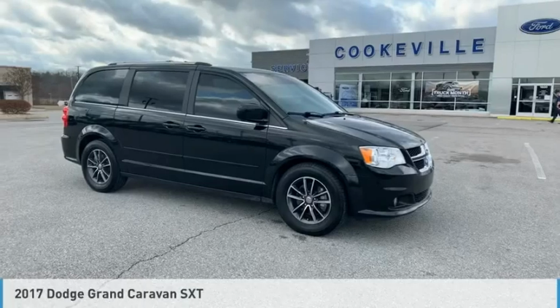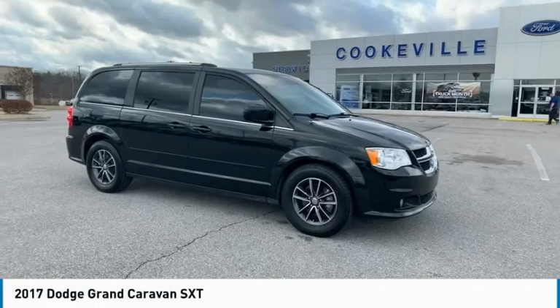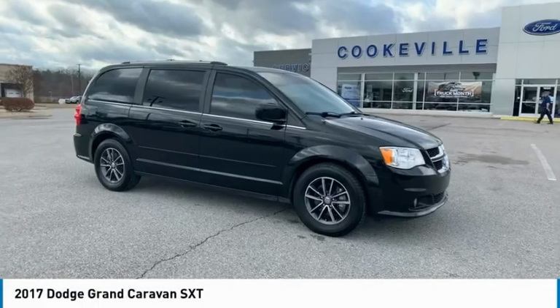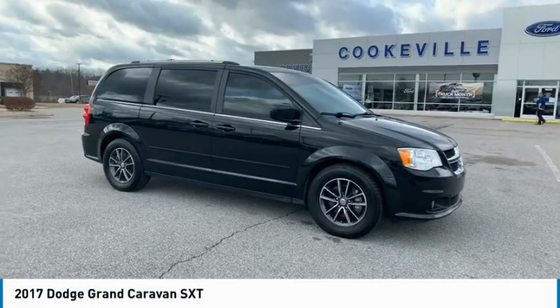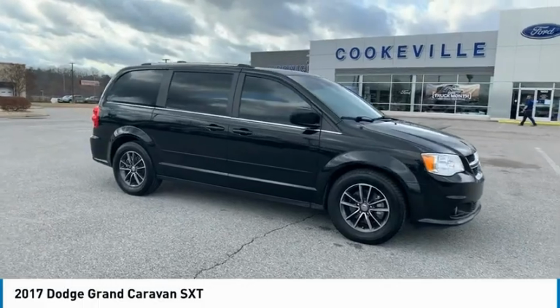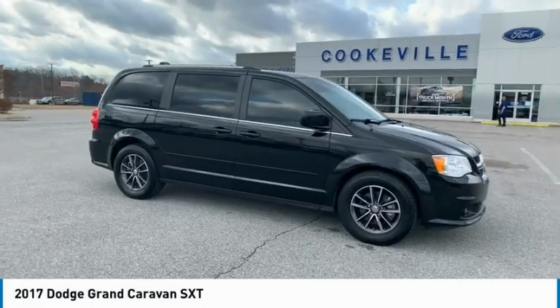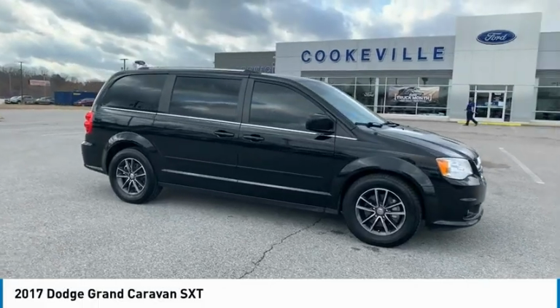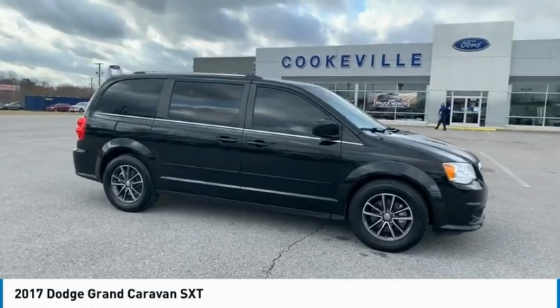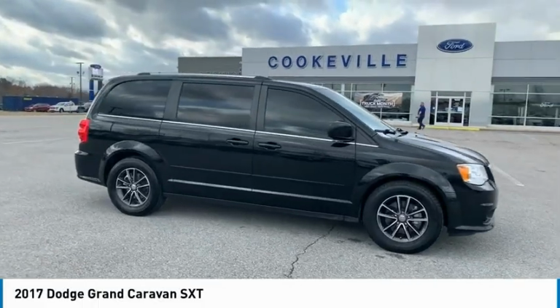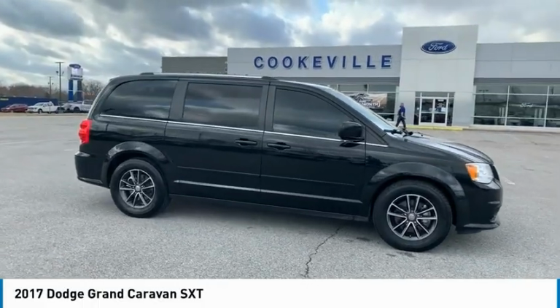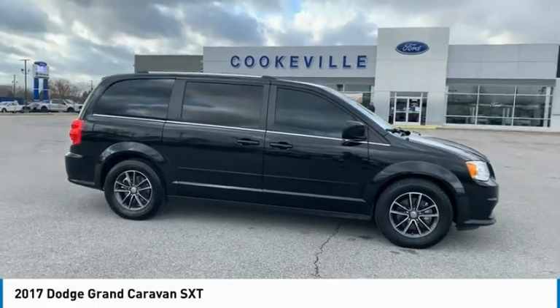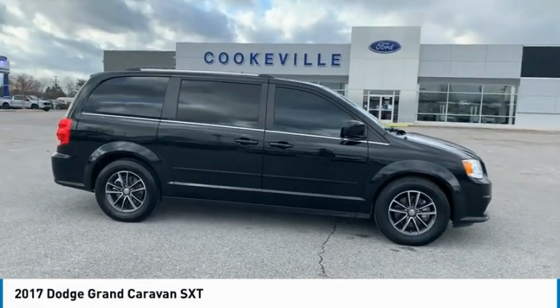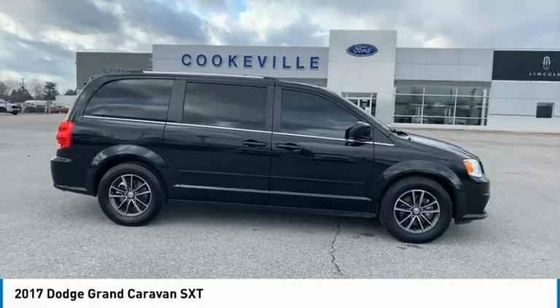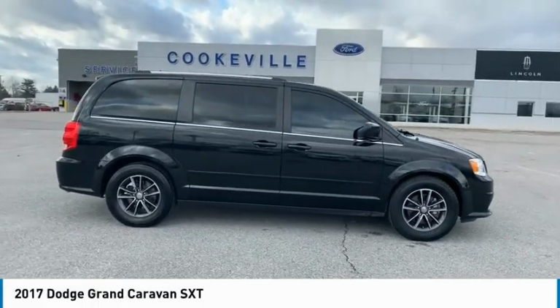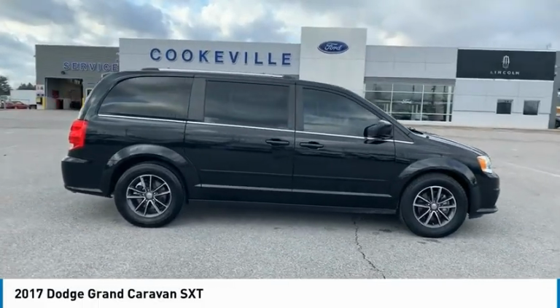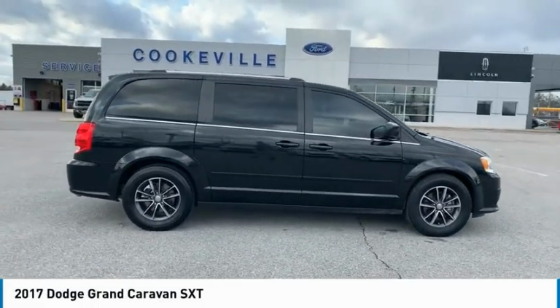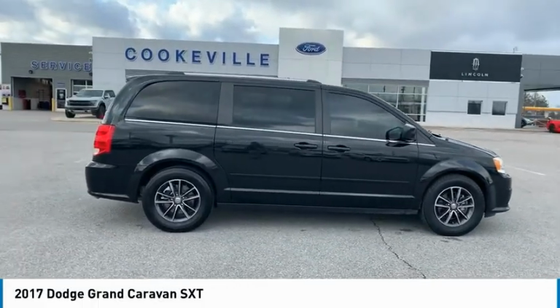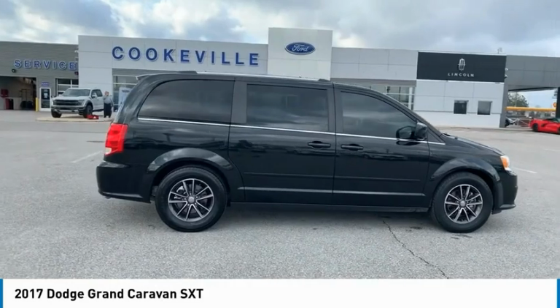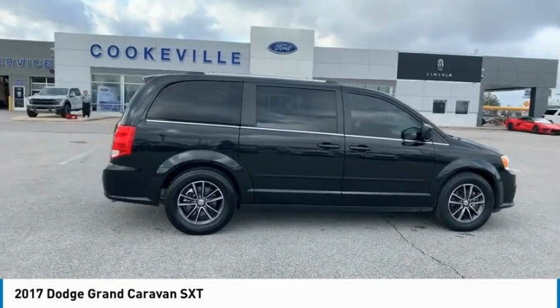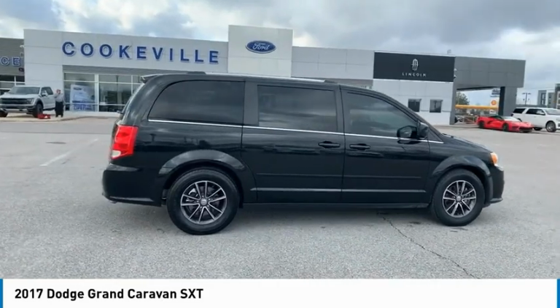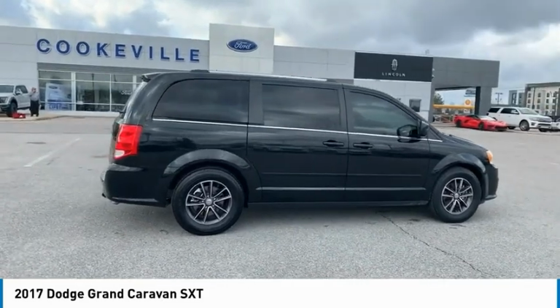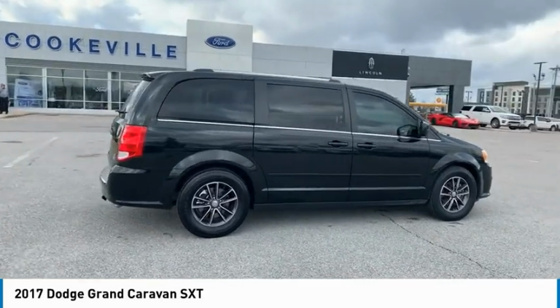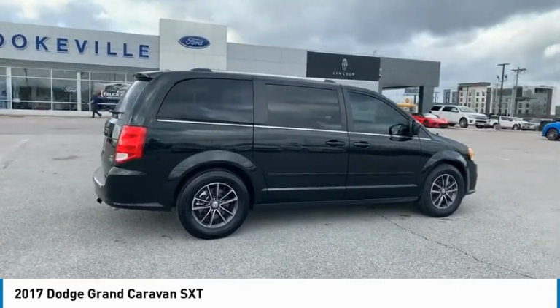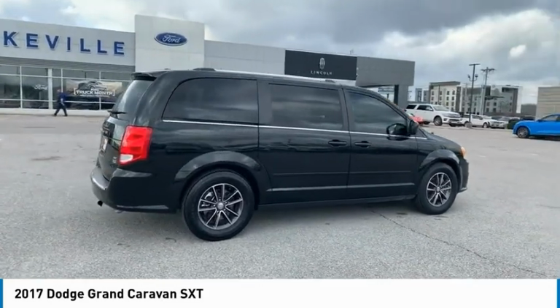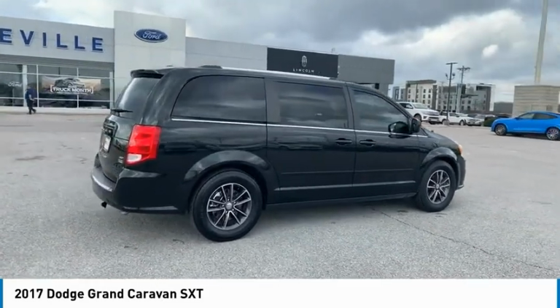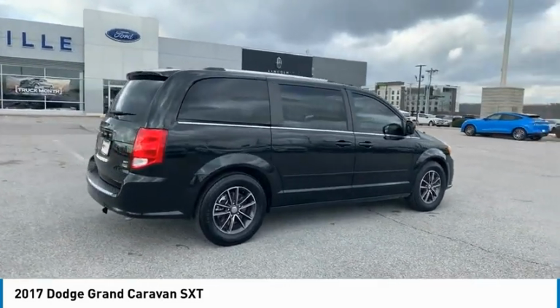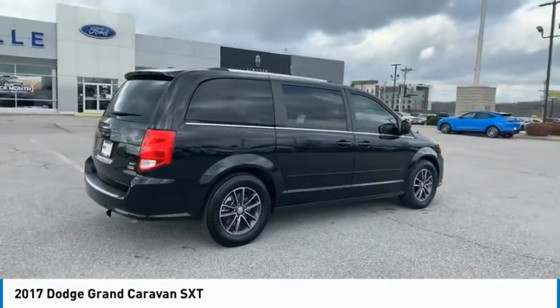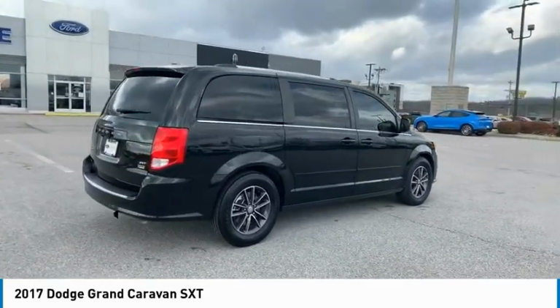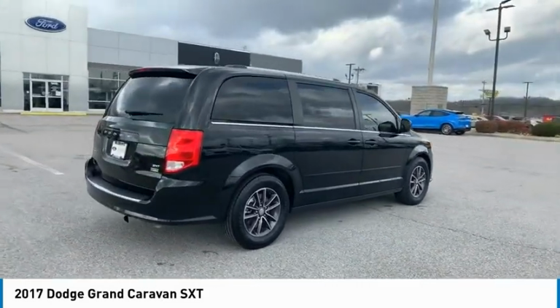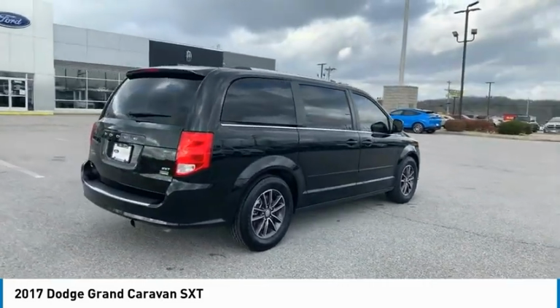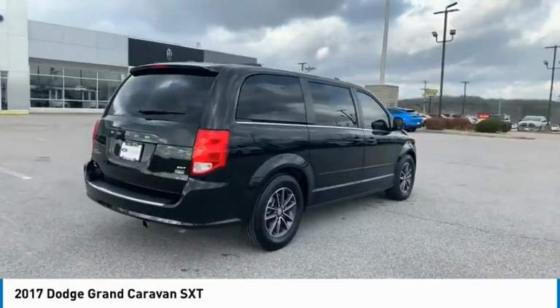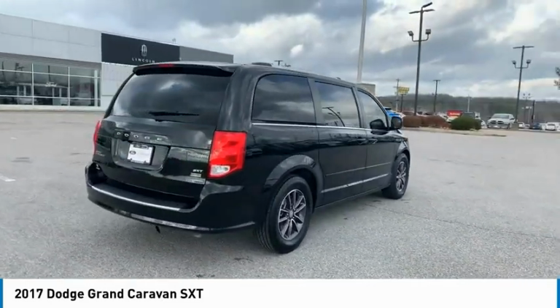Take a ride in the 2017 Grand Caravan. The Dodge Grand Caravan received the government's highest front and side crash rating of 5 stars.